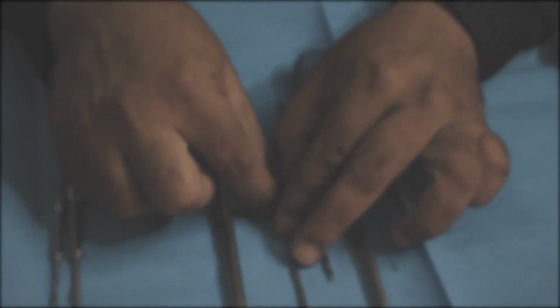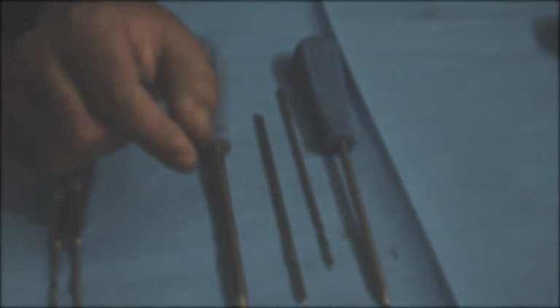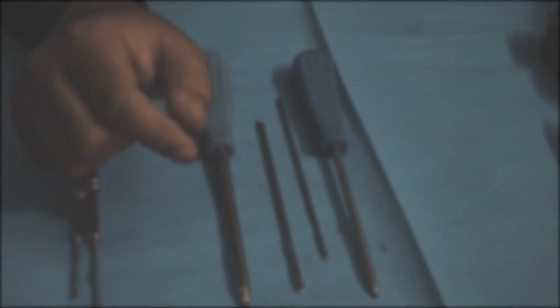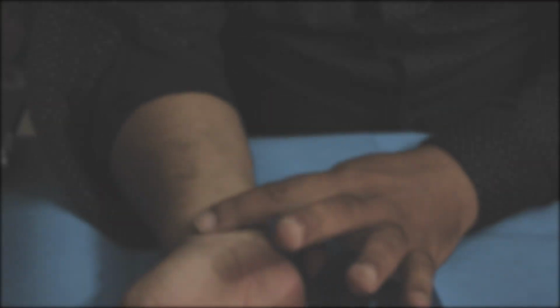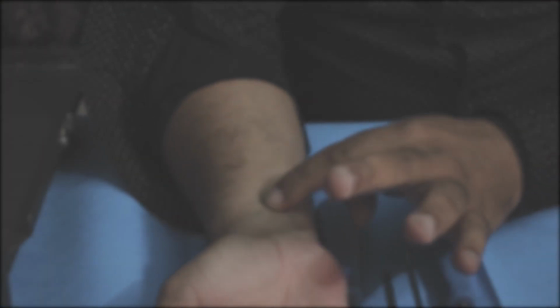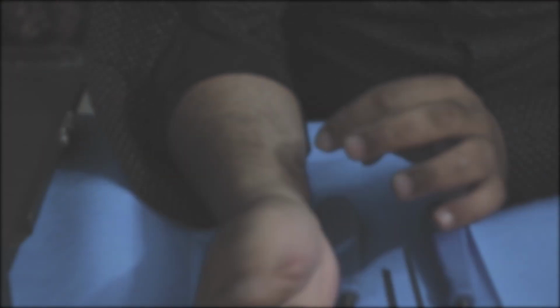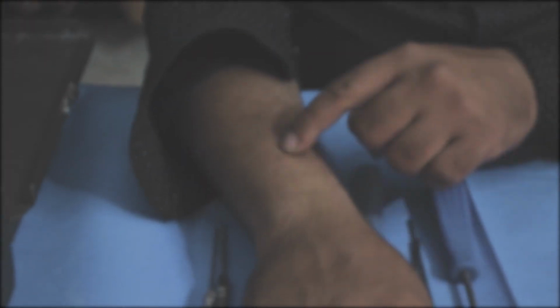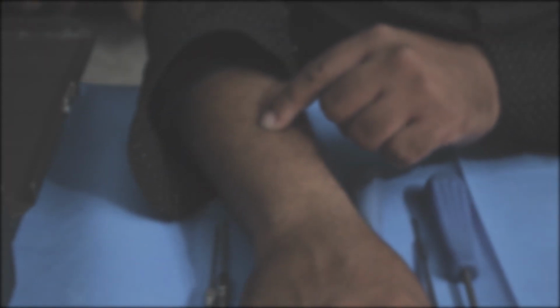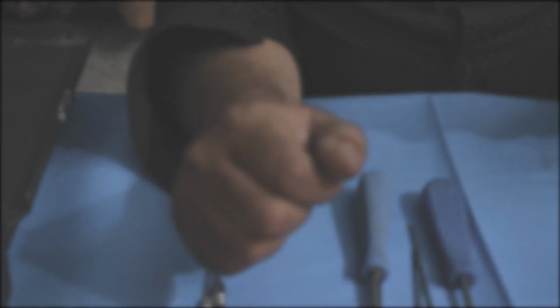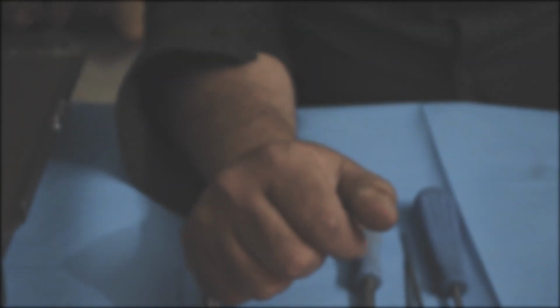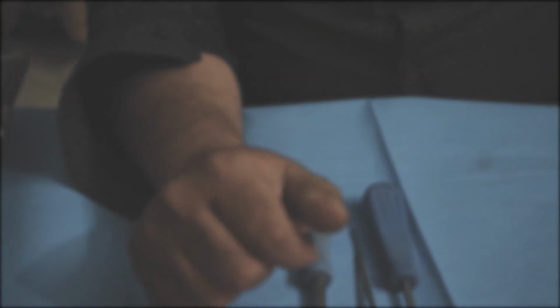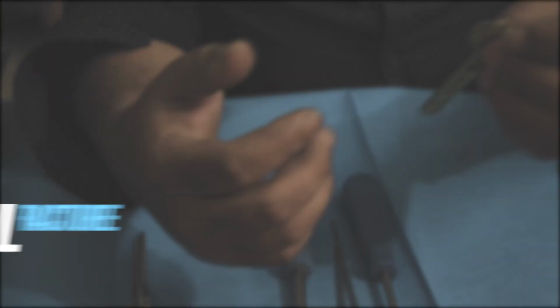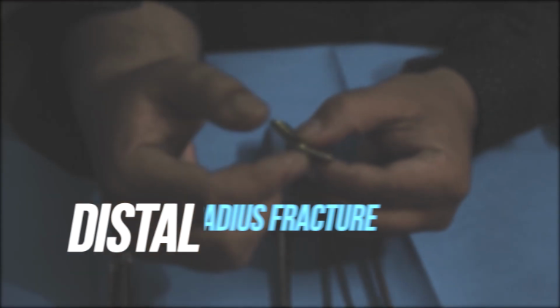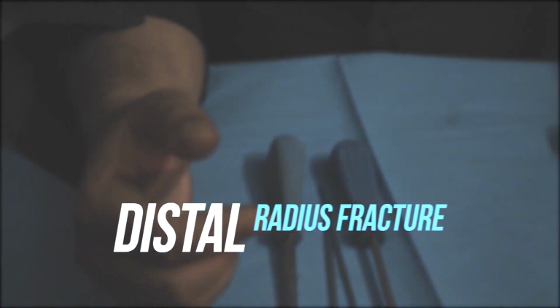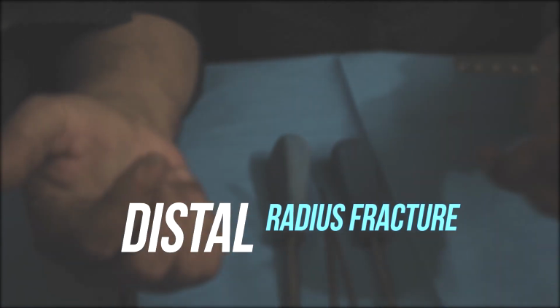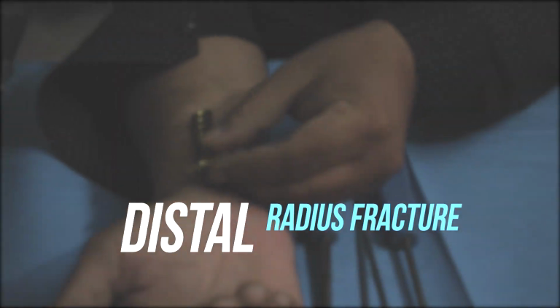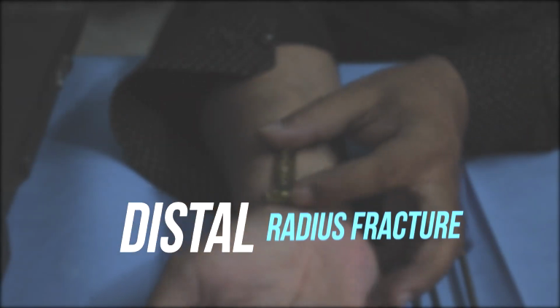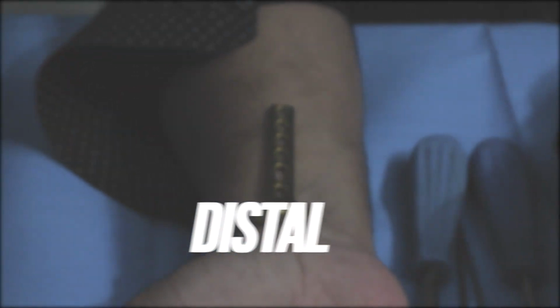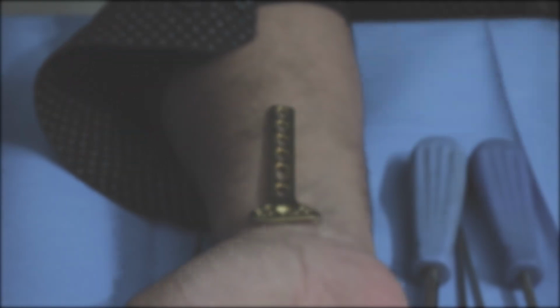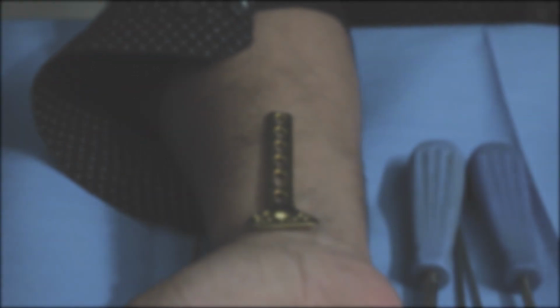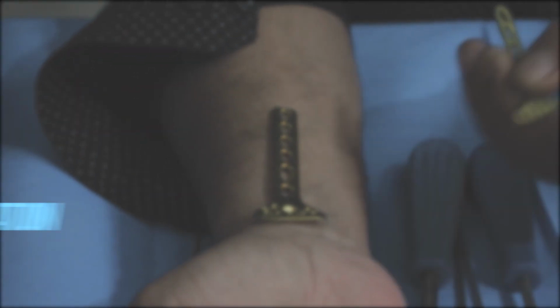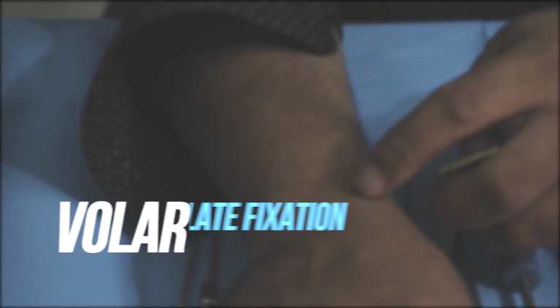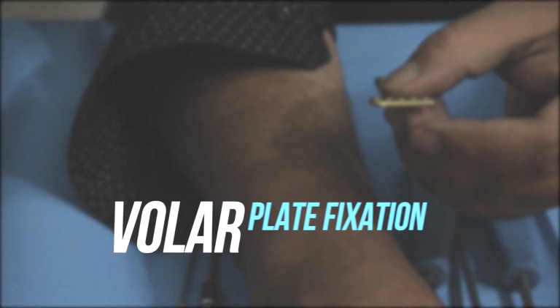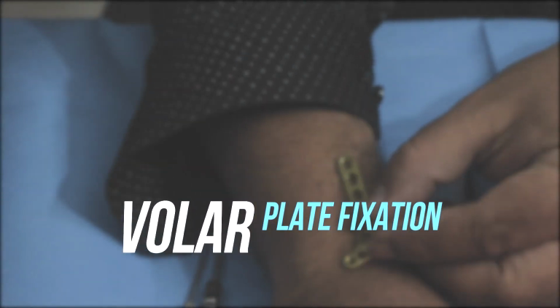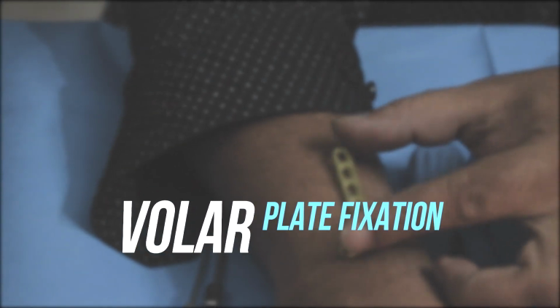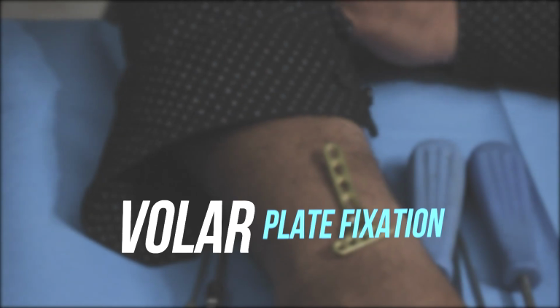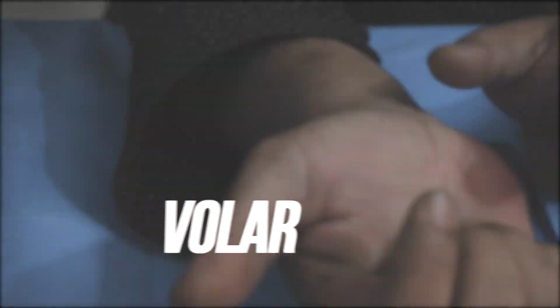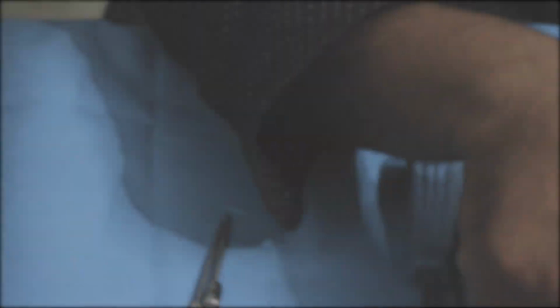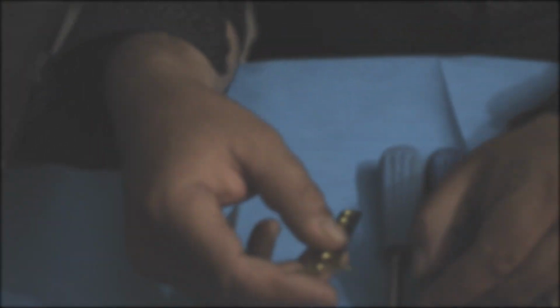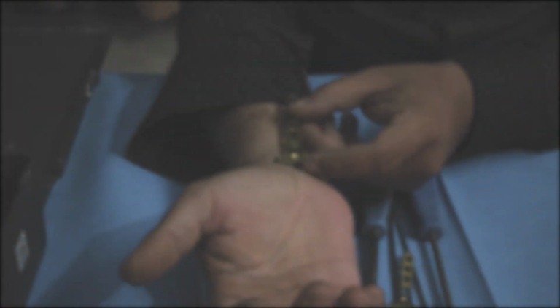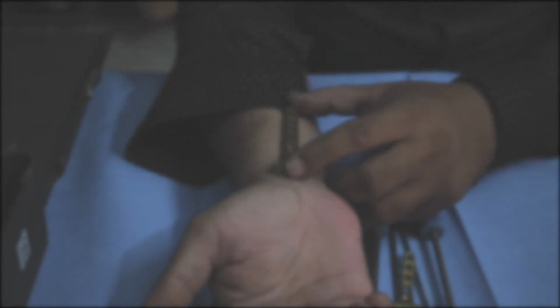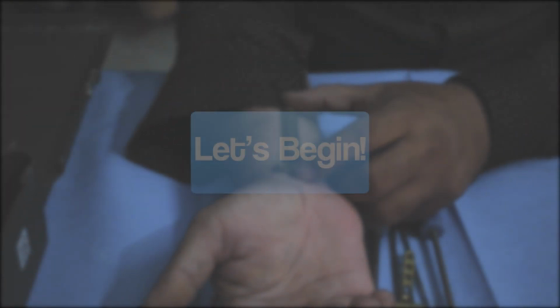Hello everyone, welcome to Ortho Implants for Life. Today's discussion is on distal radius fracture and volar fixation. So let's begin.